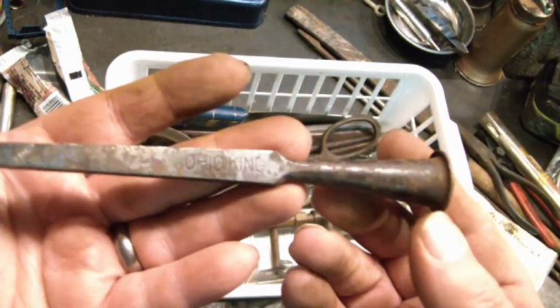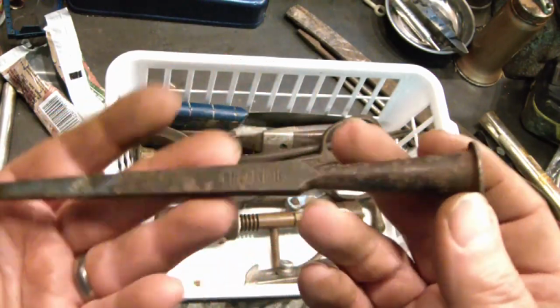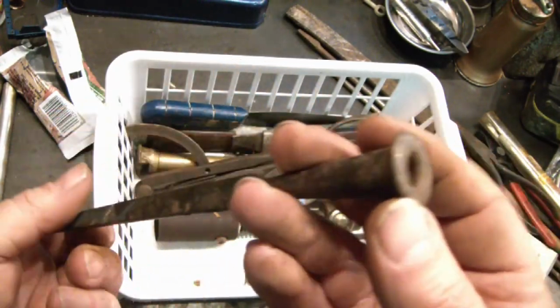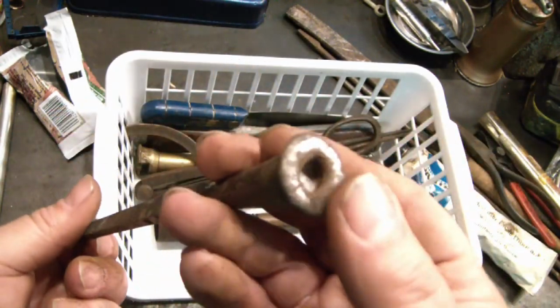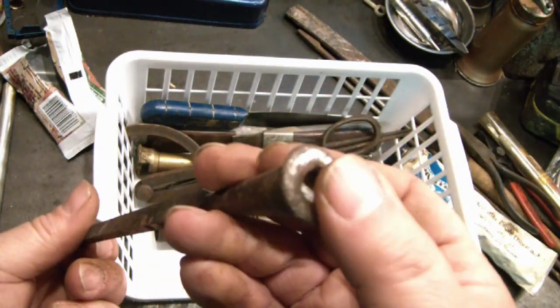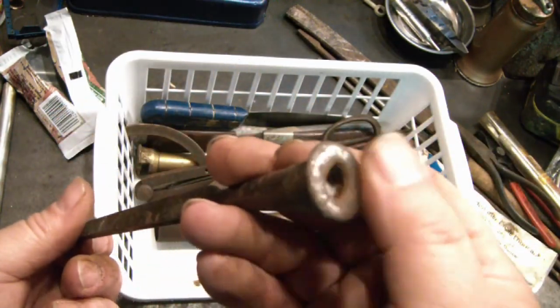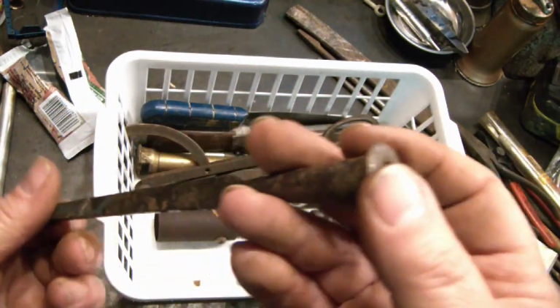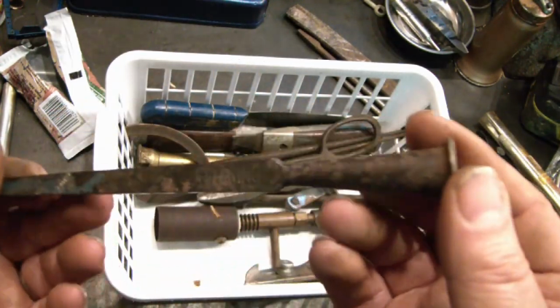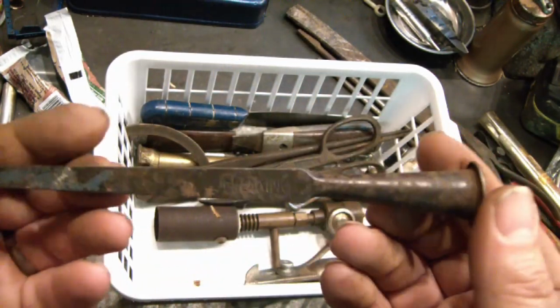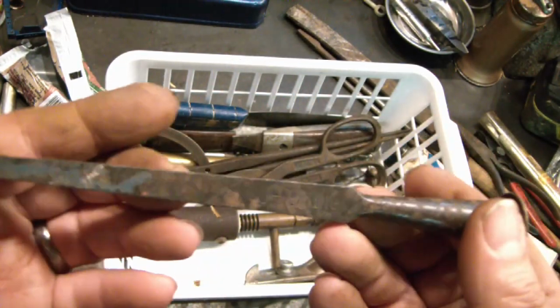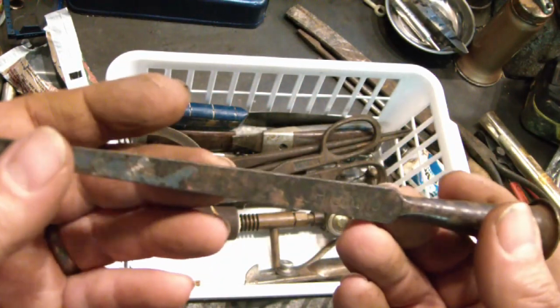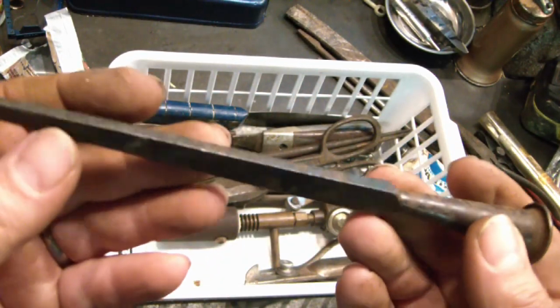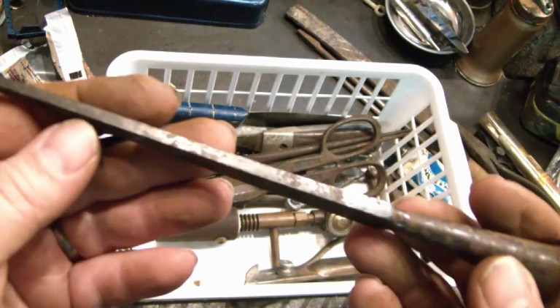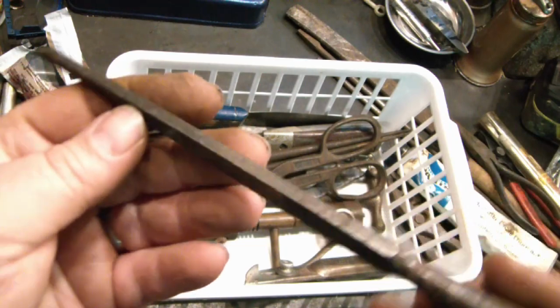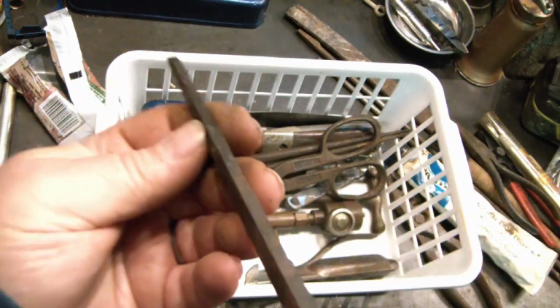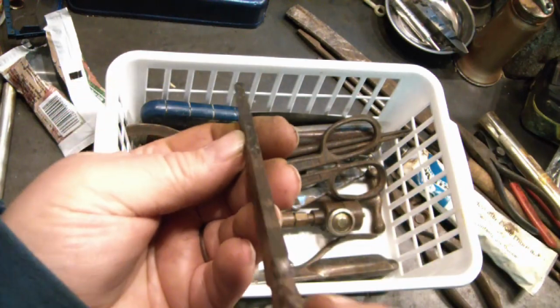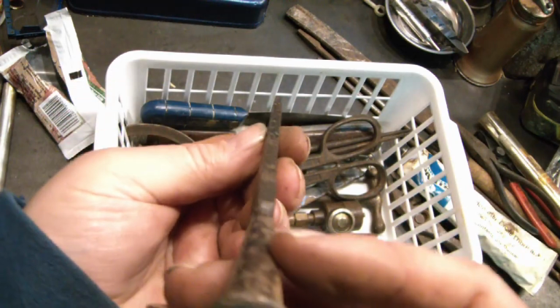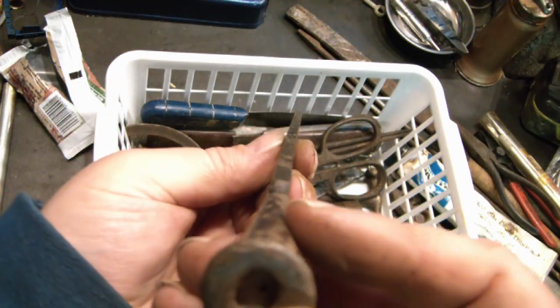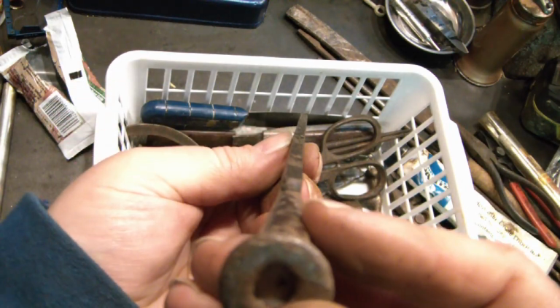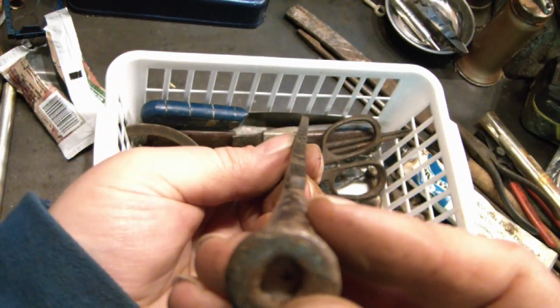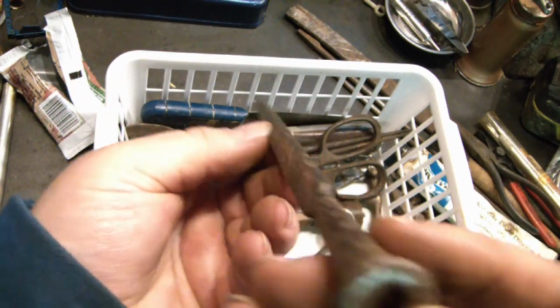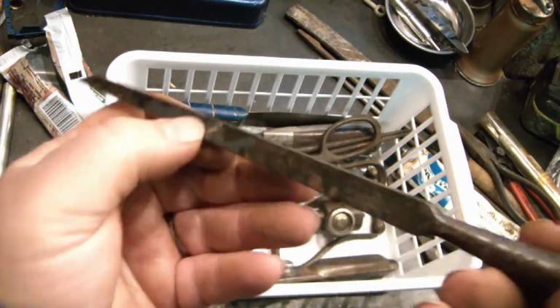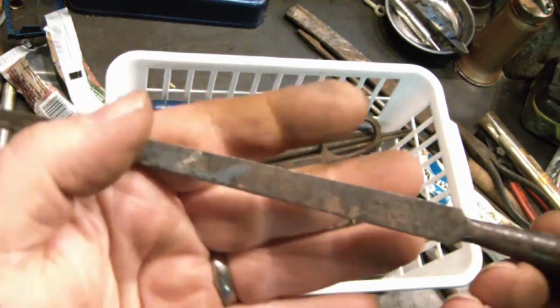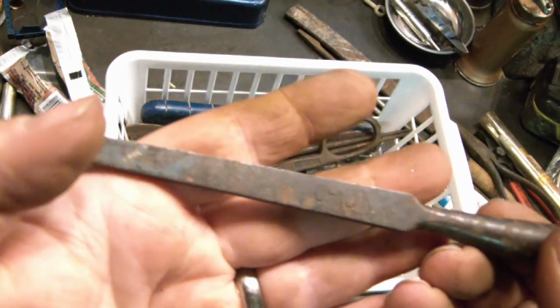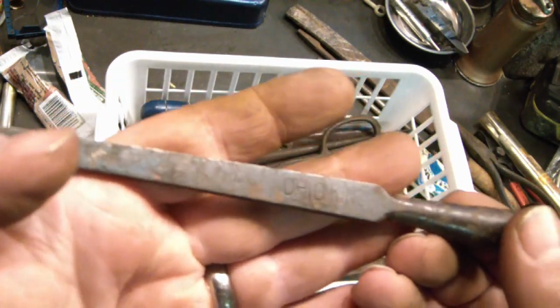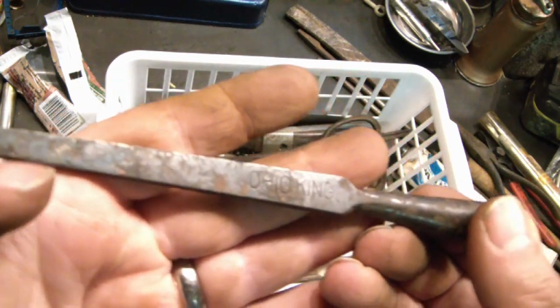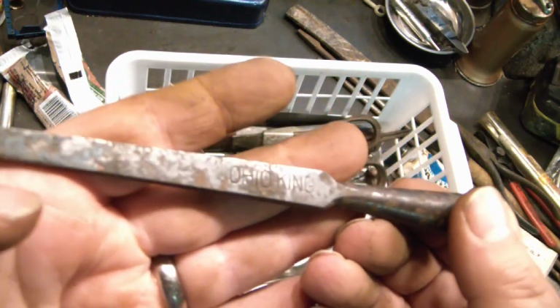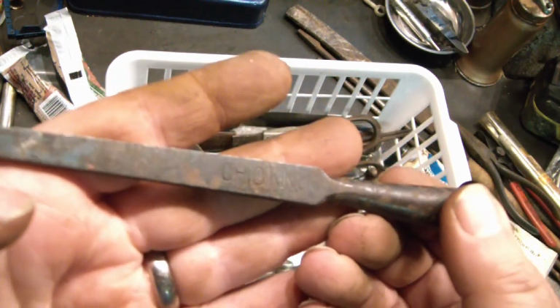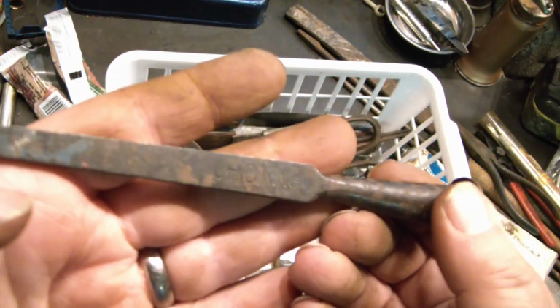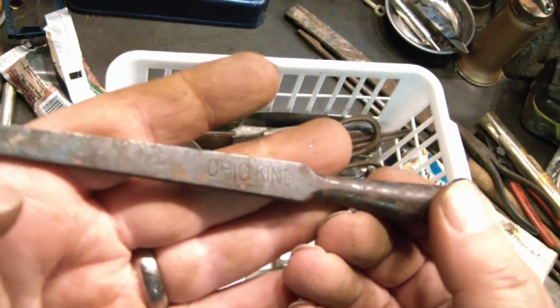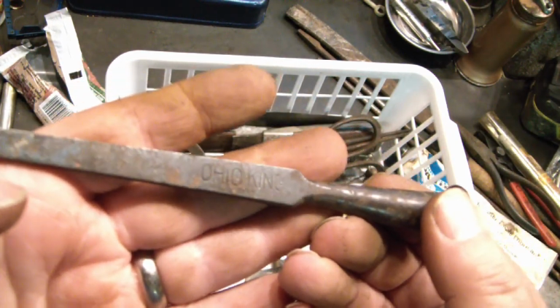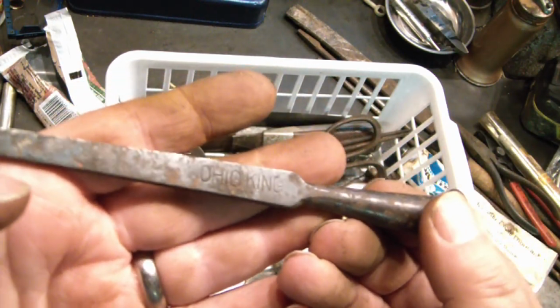I bought this — it's all beat up, the handle's long gone, and I think it even has a bend to it. But I bought it because it says Ohio King.